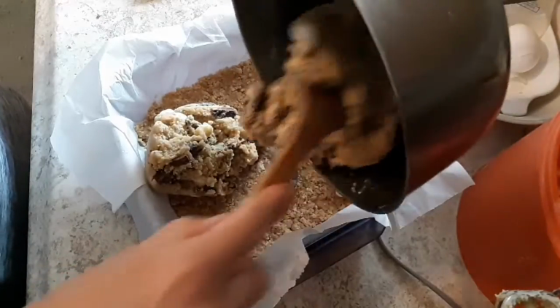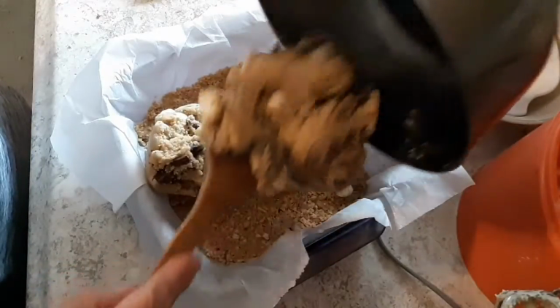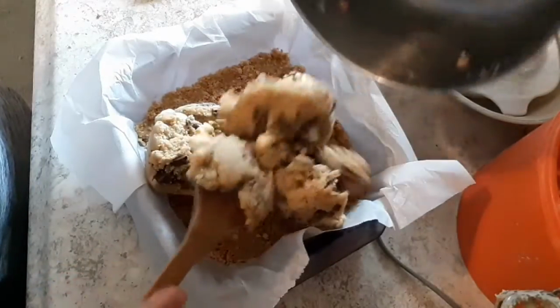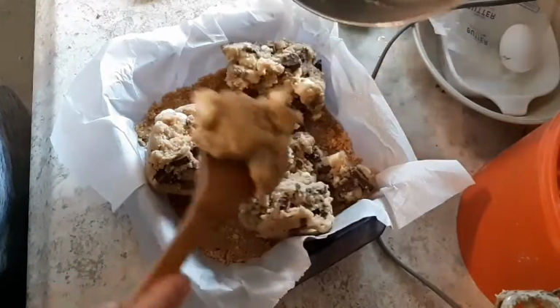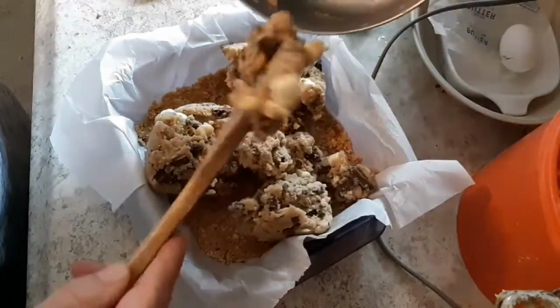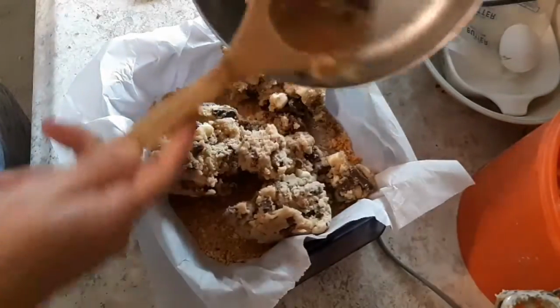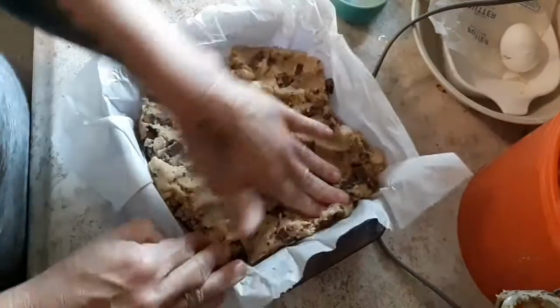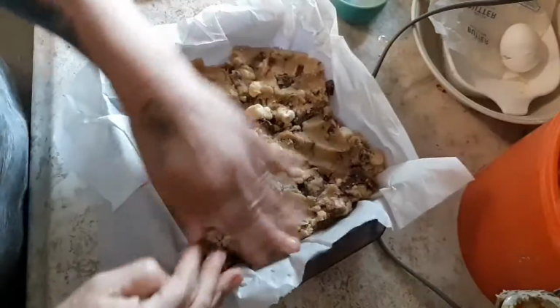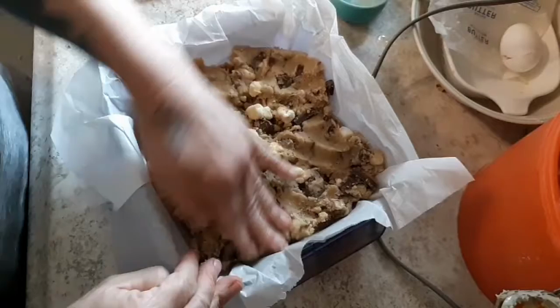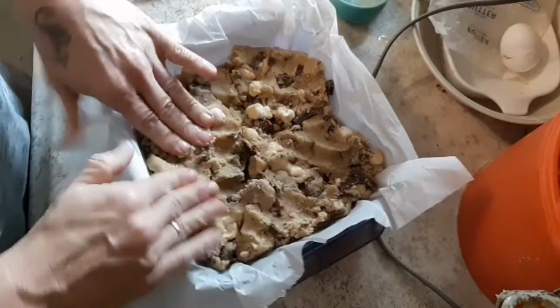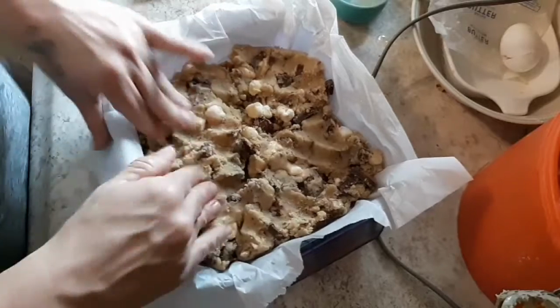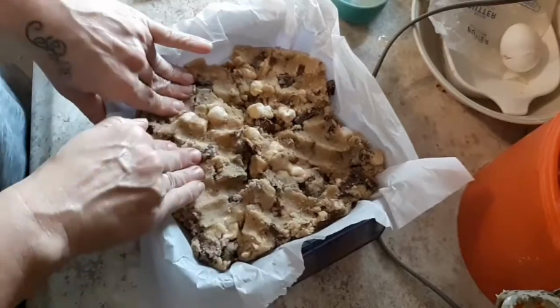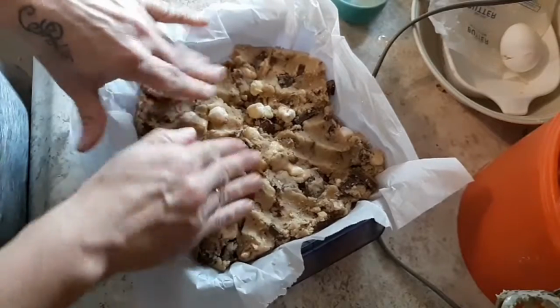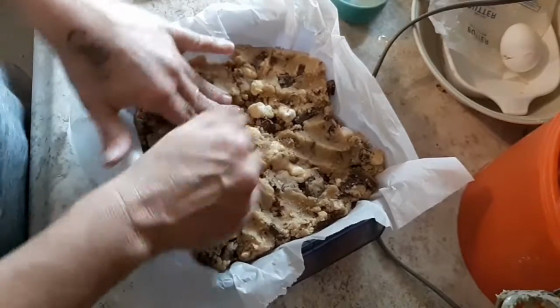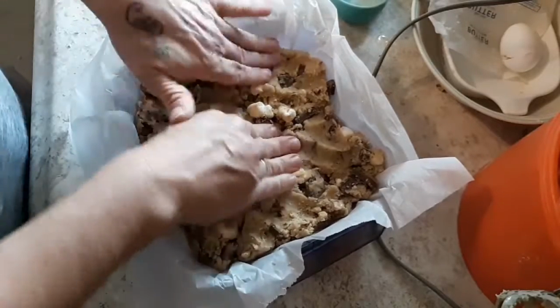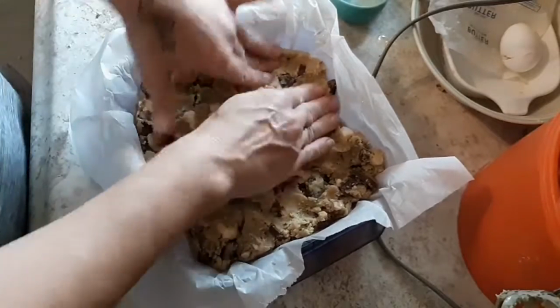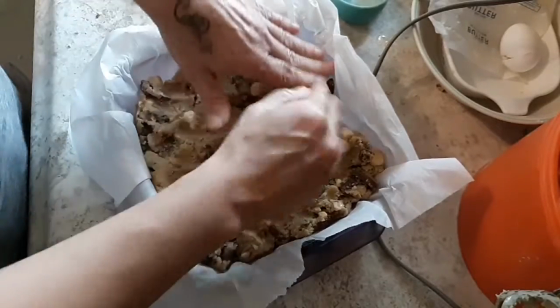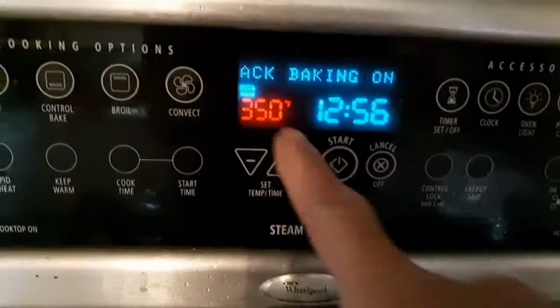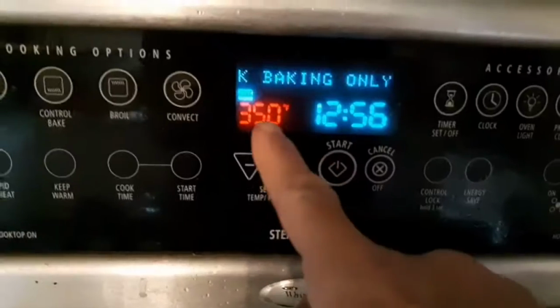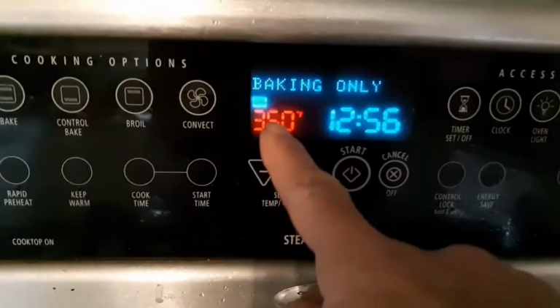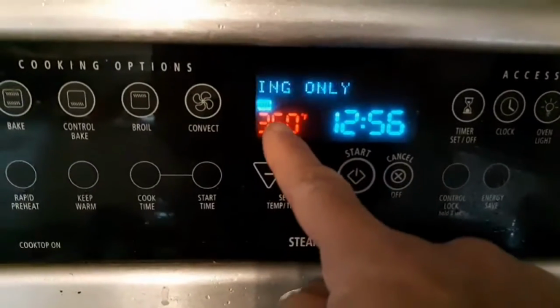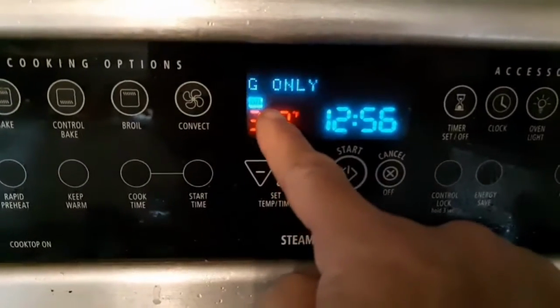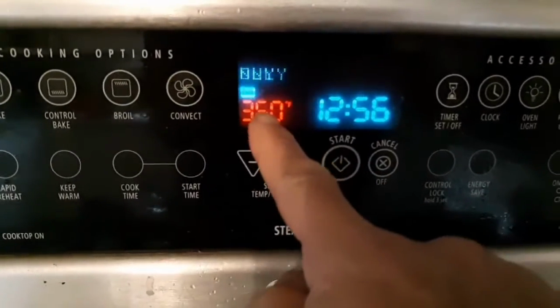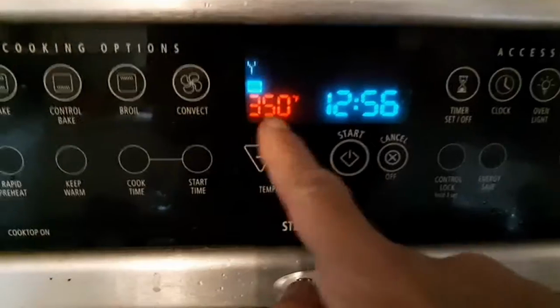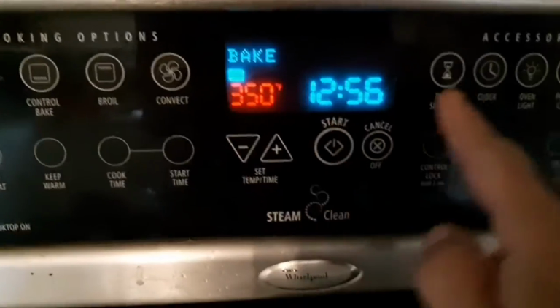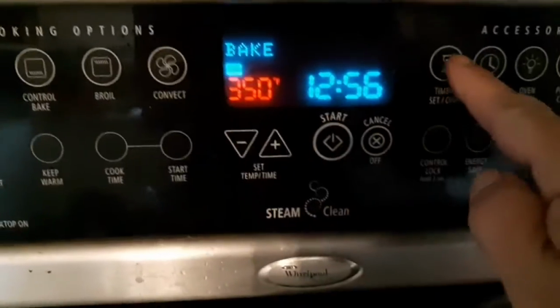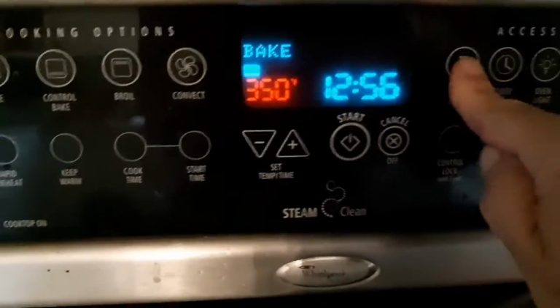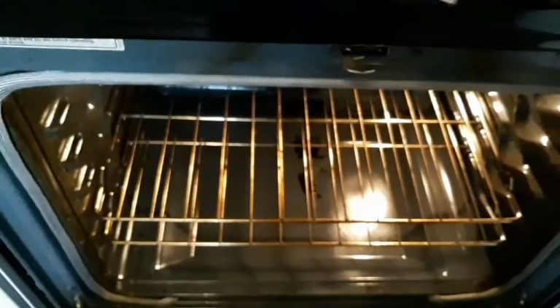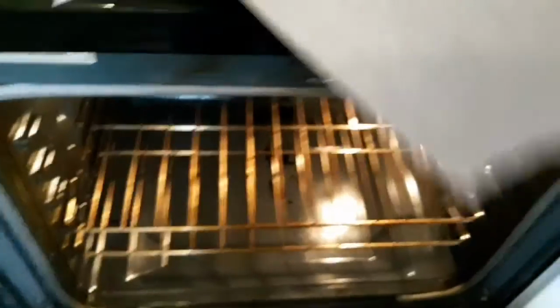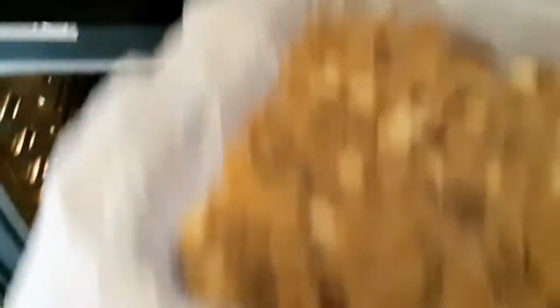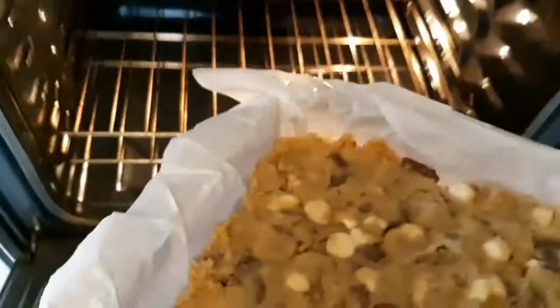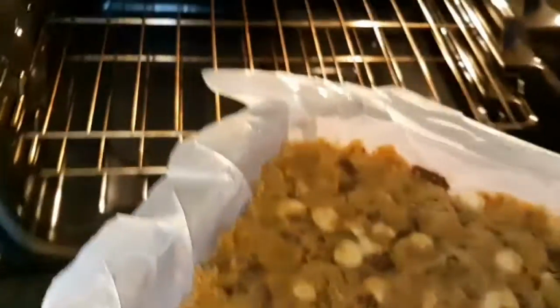Then we're gonna pour this on top of our graham cracker crust and pack that down nice and firm. Then we're gonna pop it into a 350 degree oven for about 12 minutes.